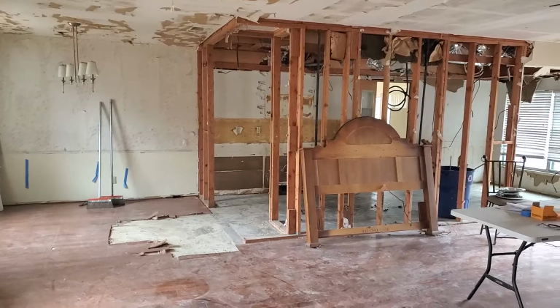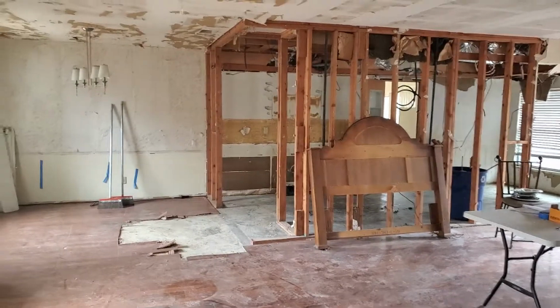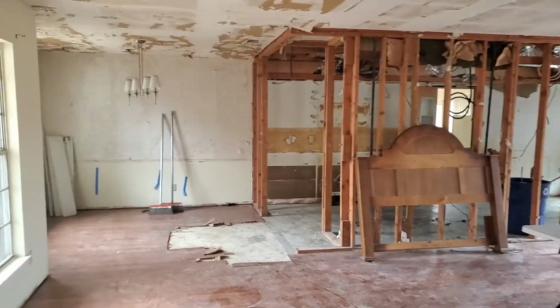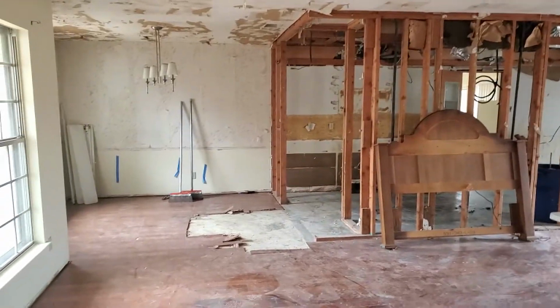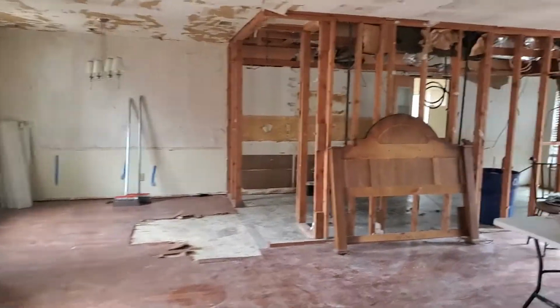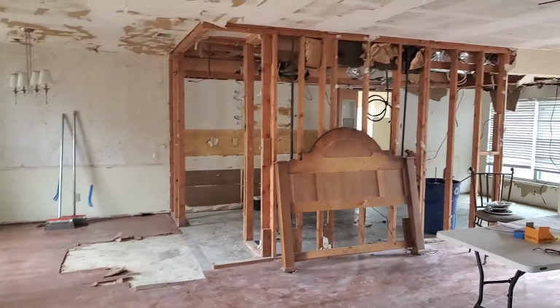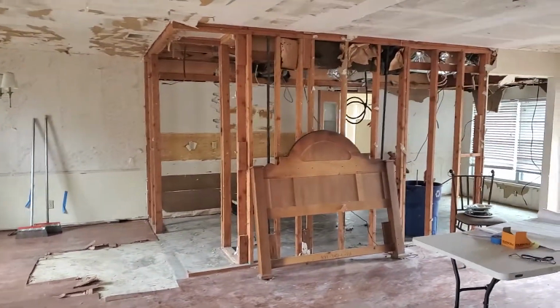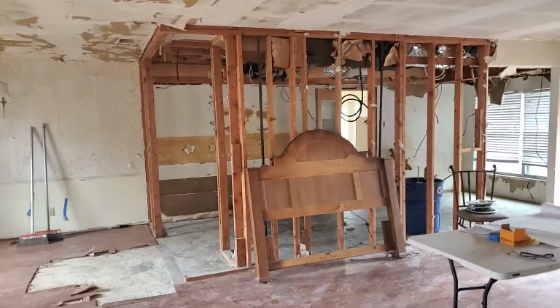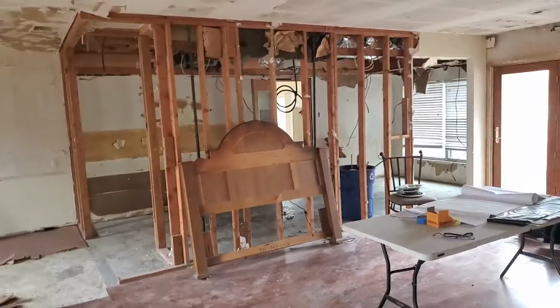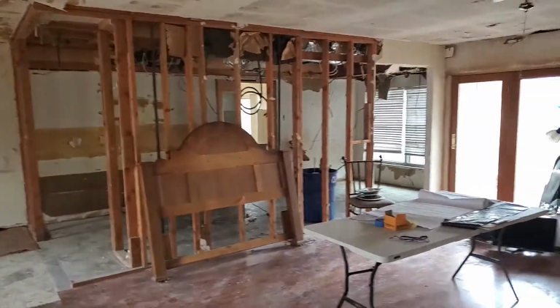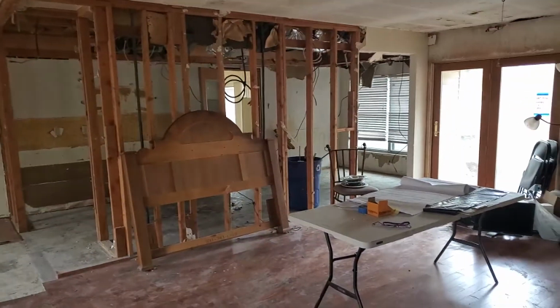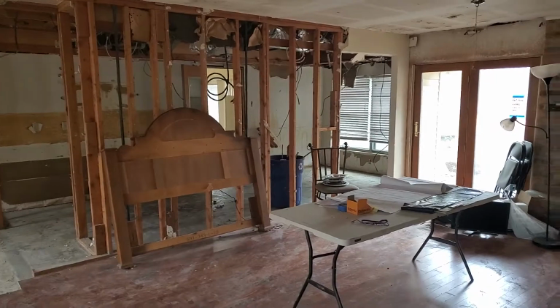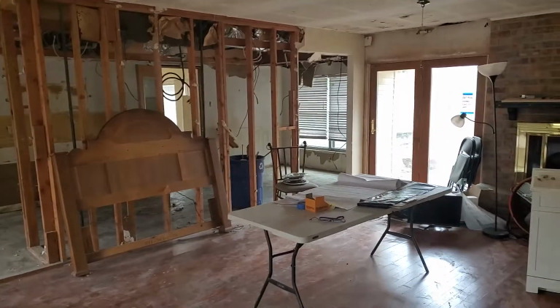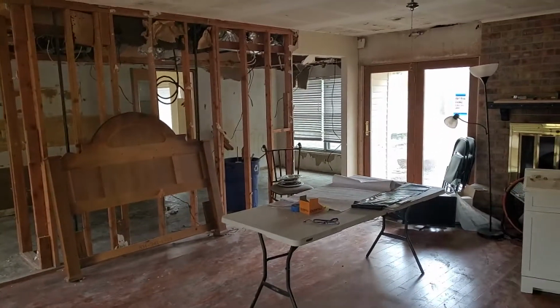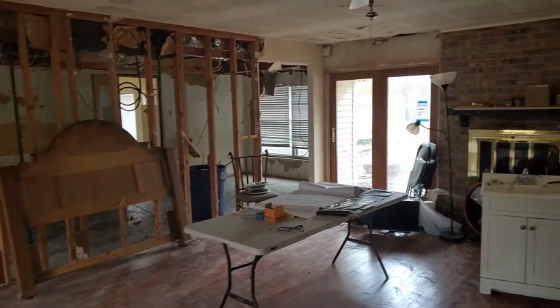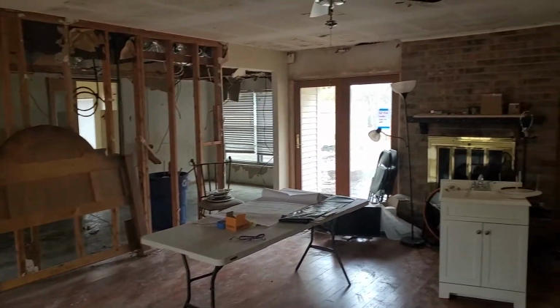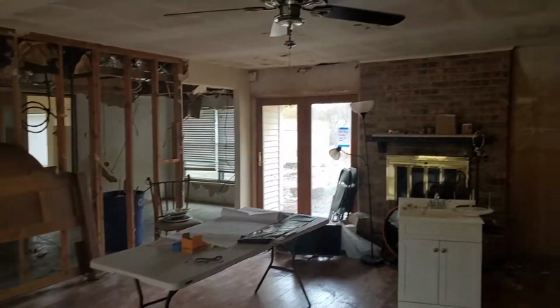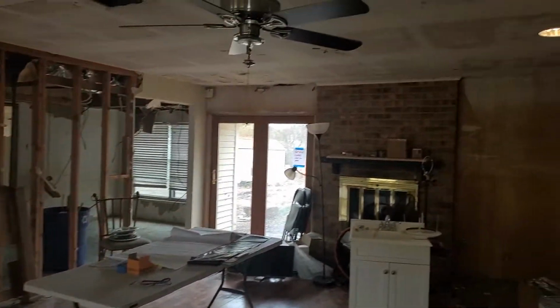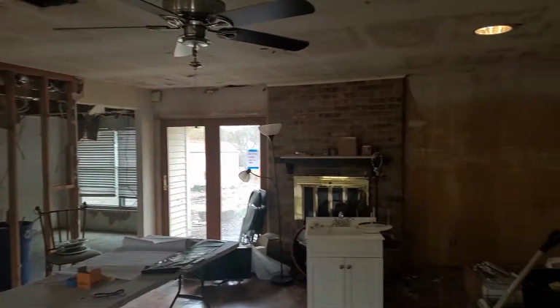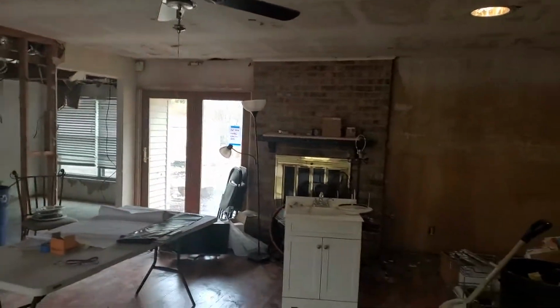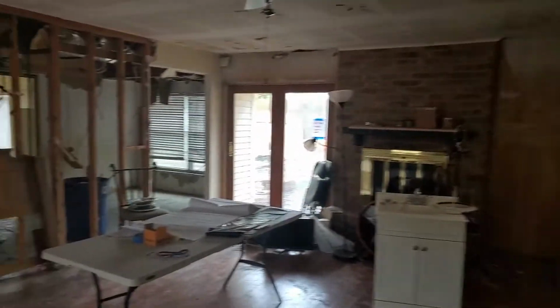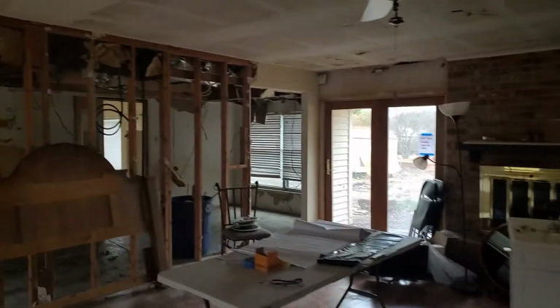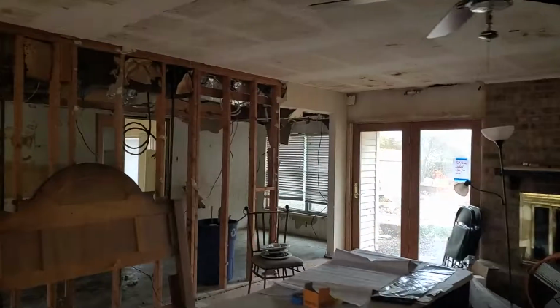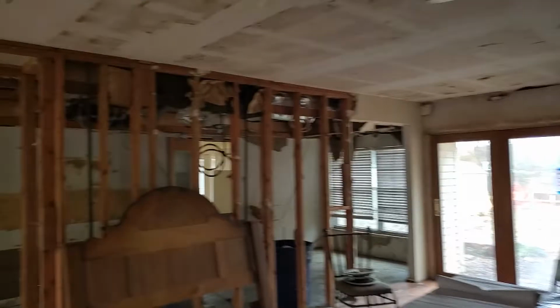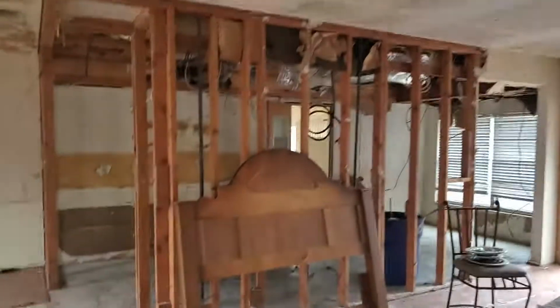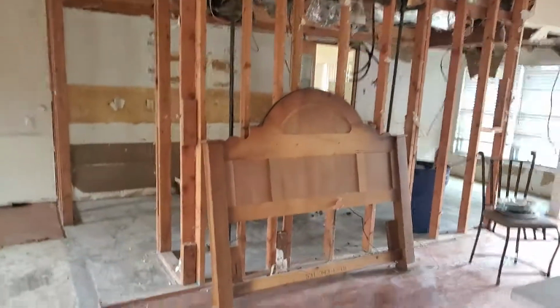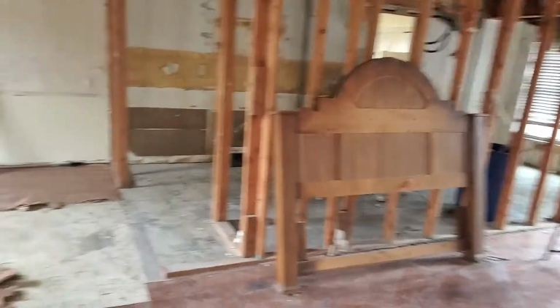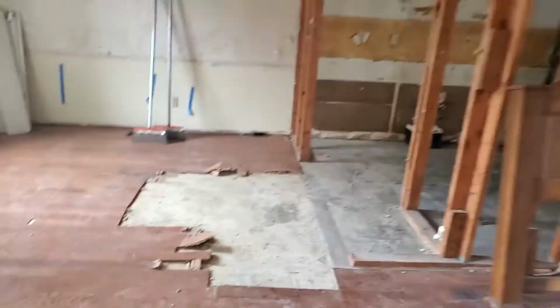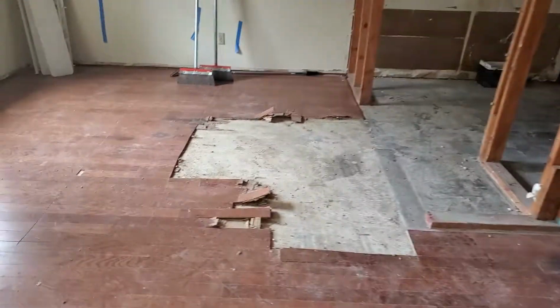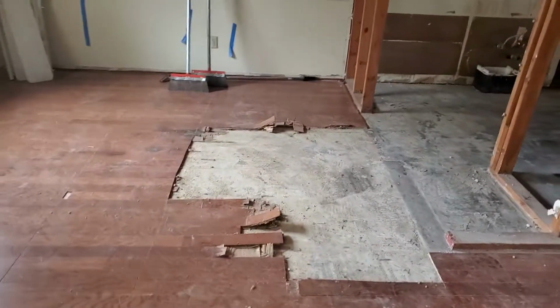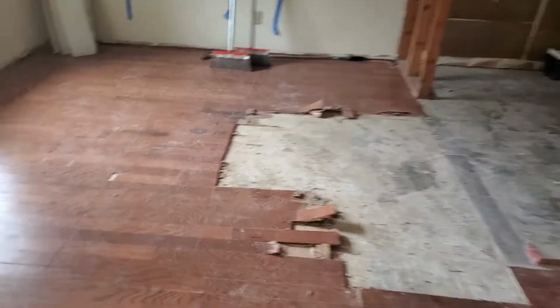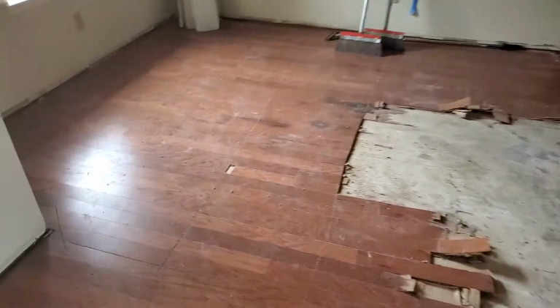Demo progress — we are gutting the kitchen, expanding the kitchen, and taking up all the flooring.